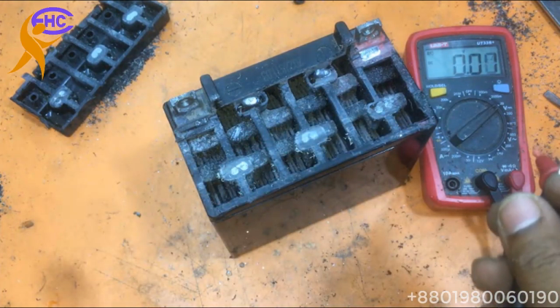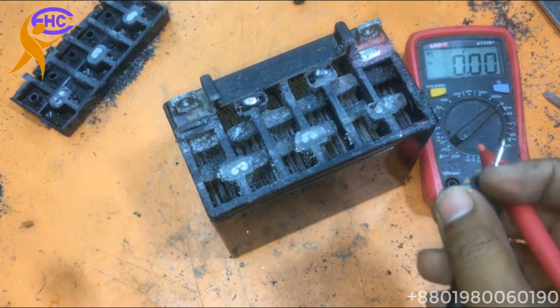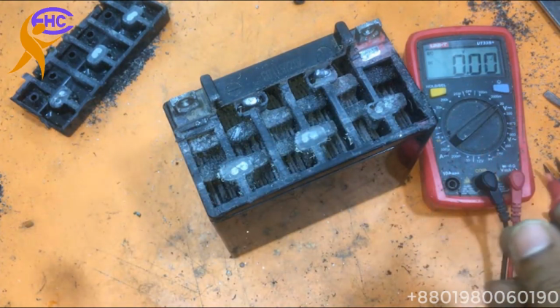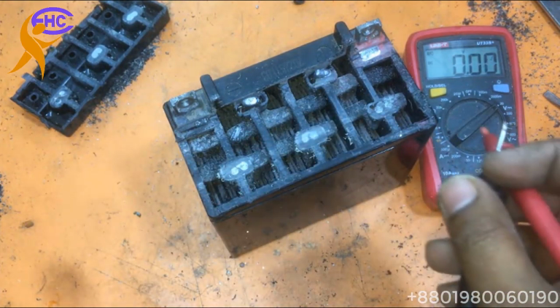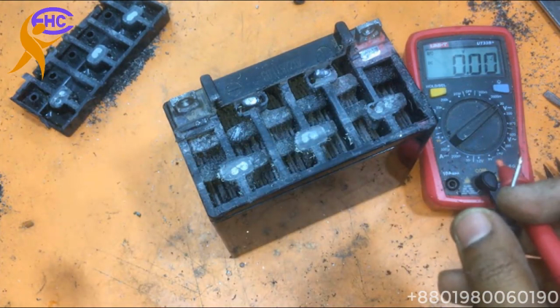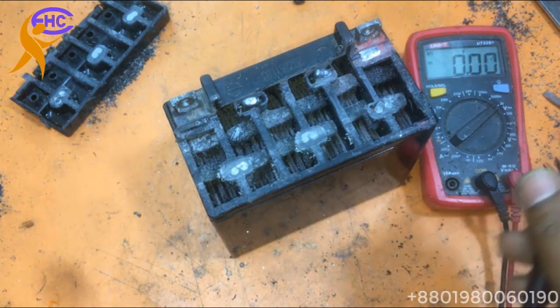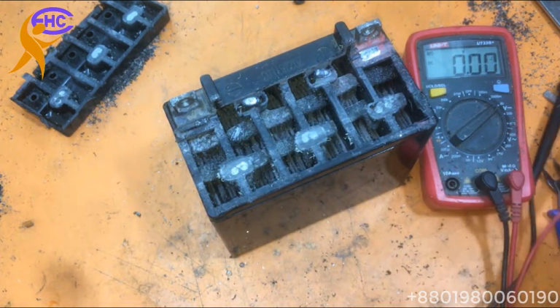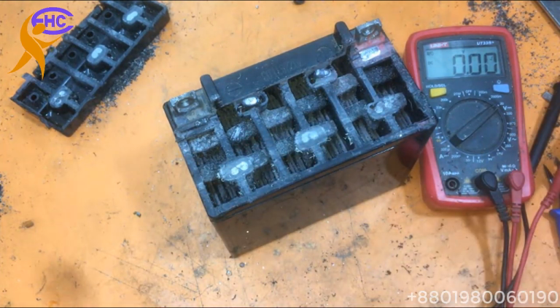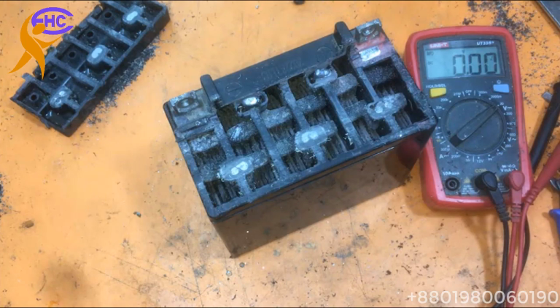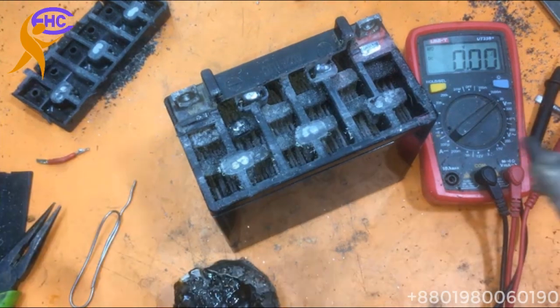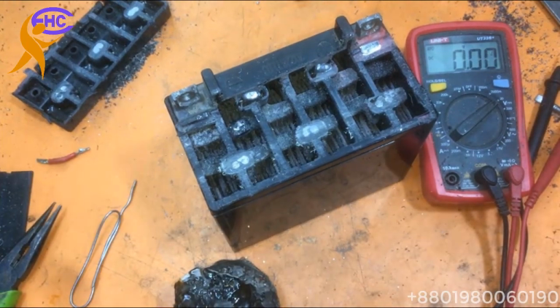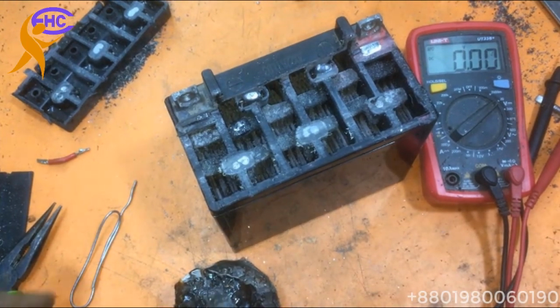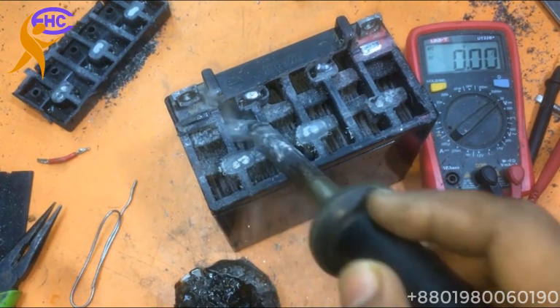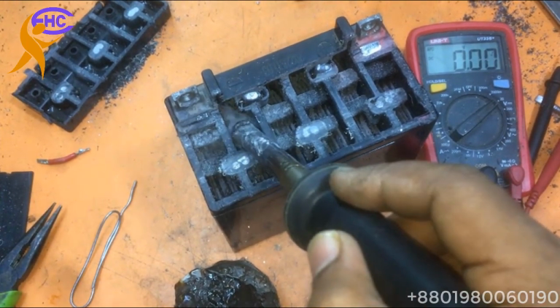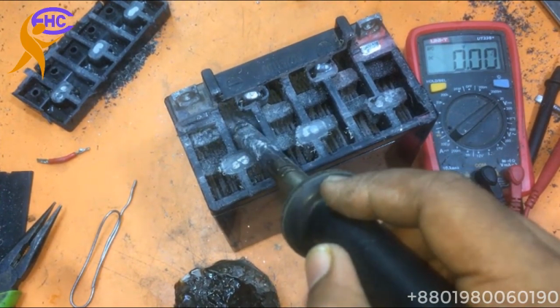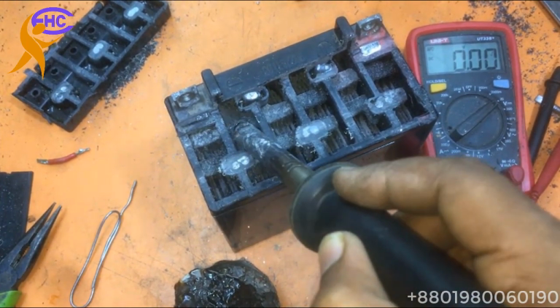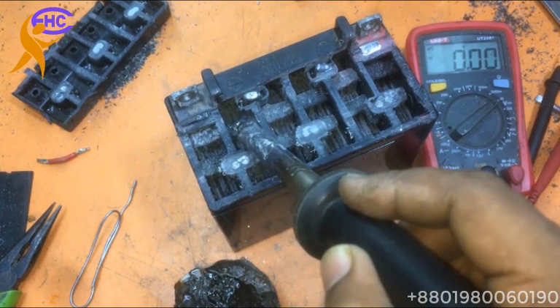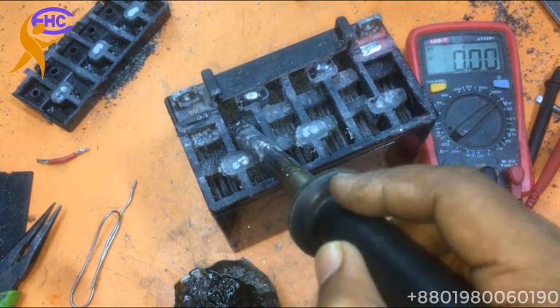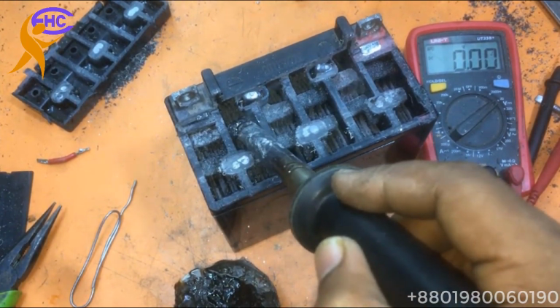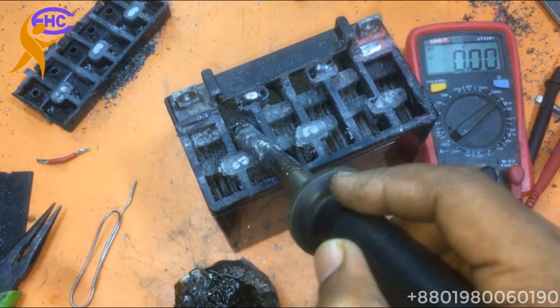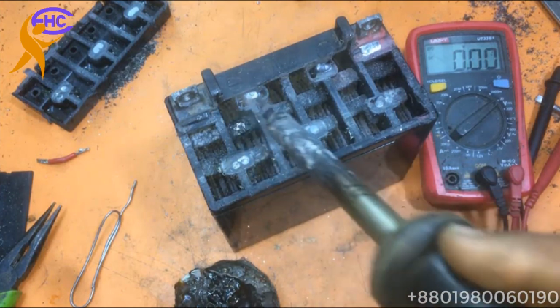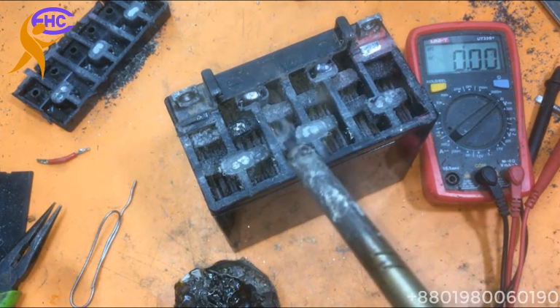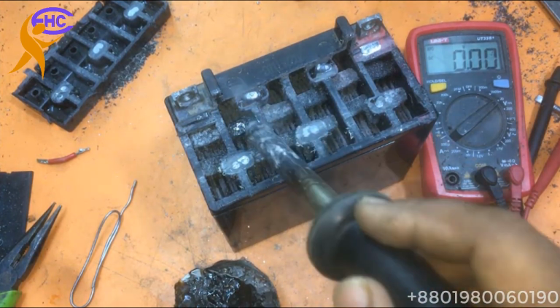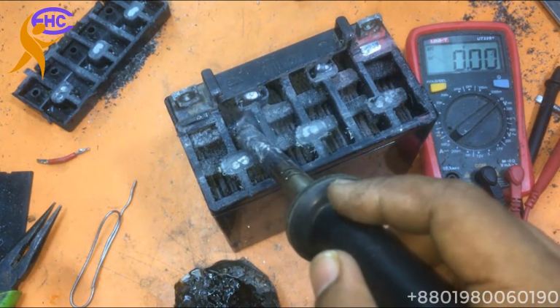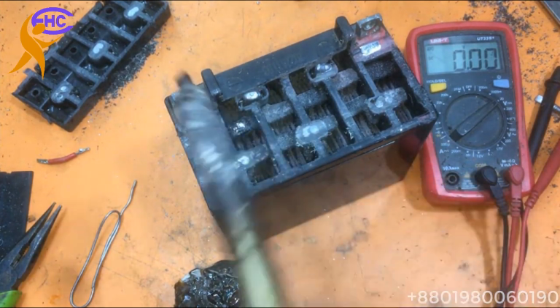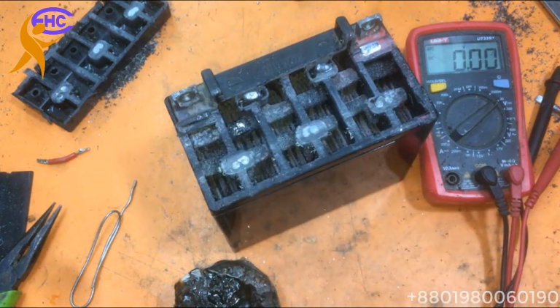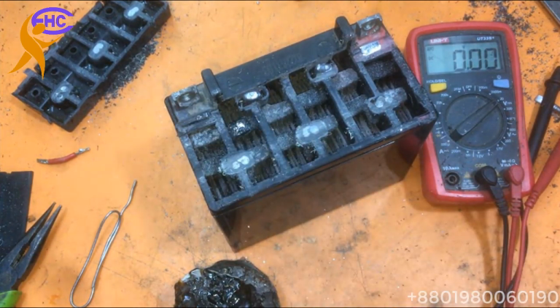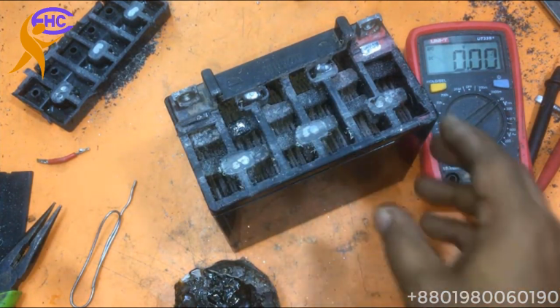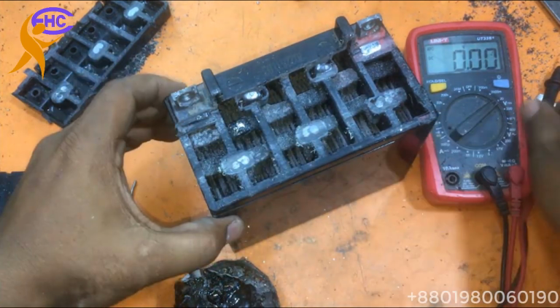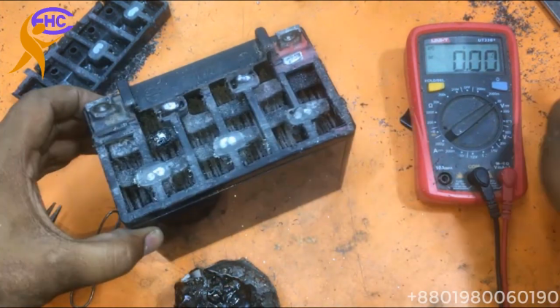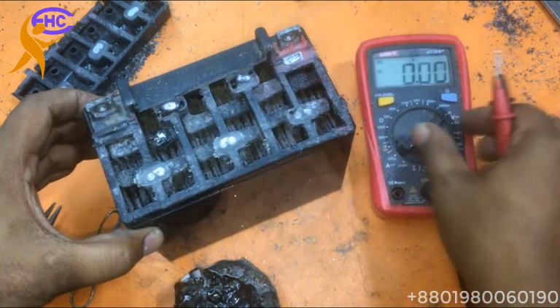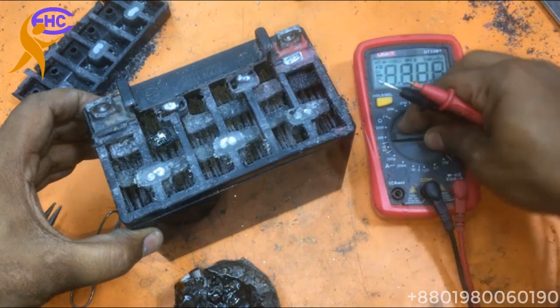Just need to reconnect the cell. Now I am going to reconnect the cell. I am soldering here. I will just use a jumper to reconnect.